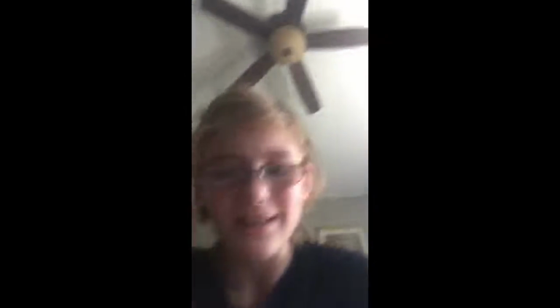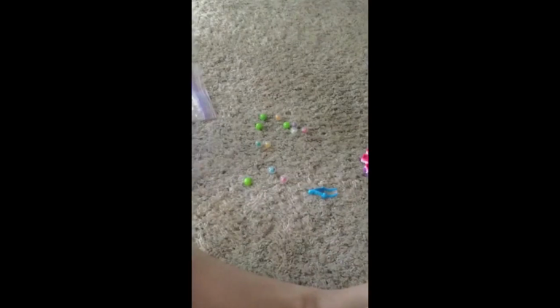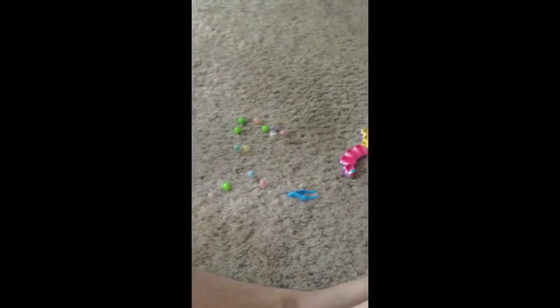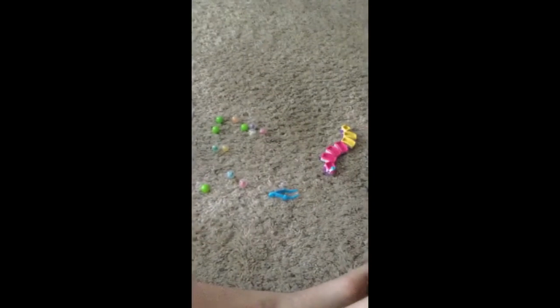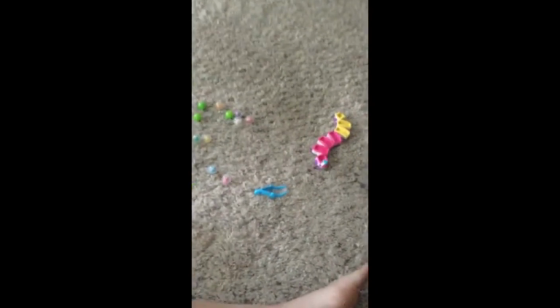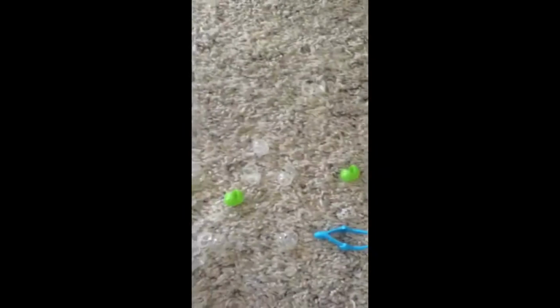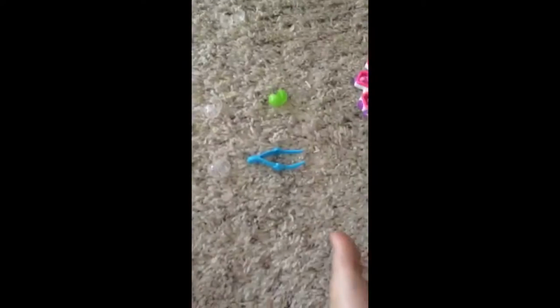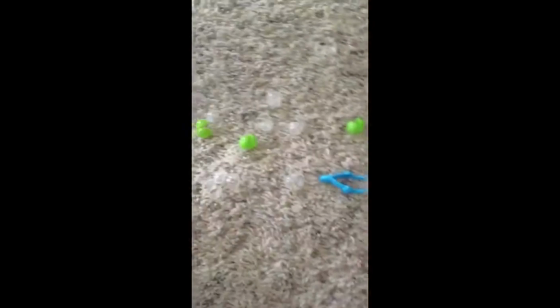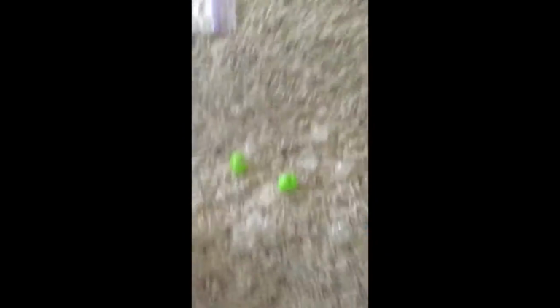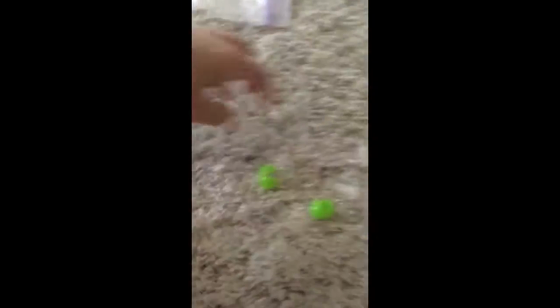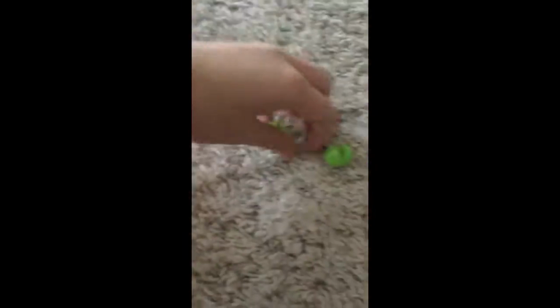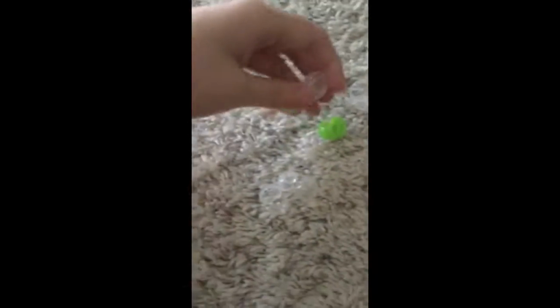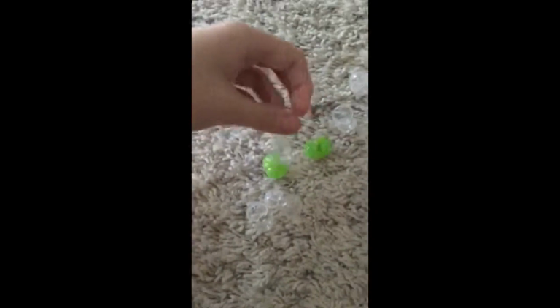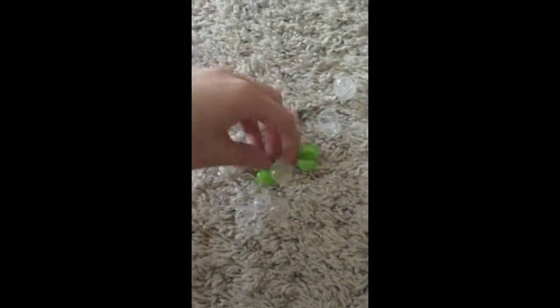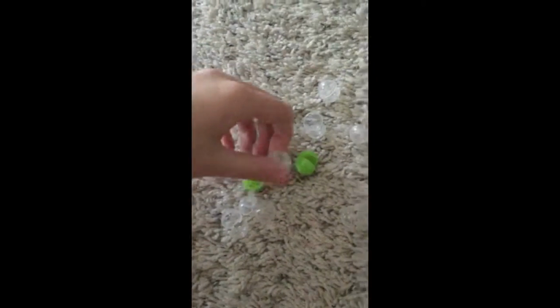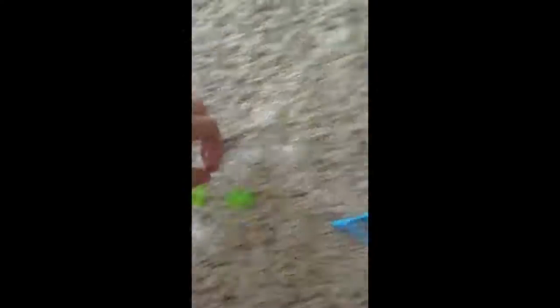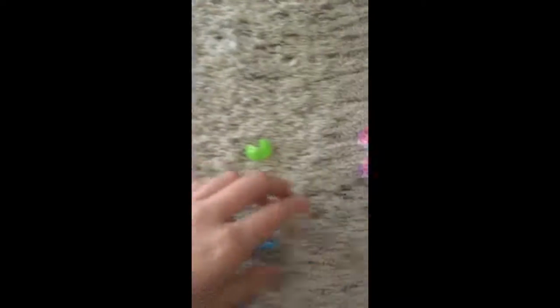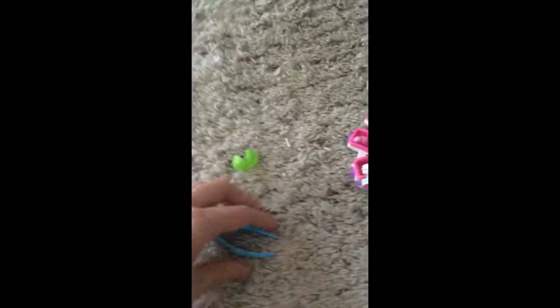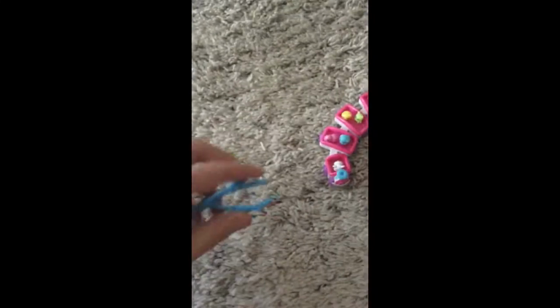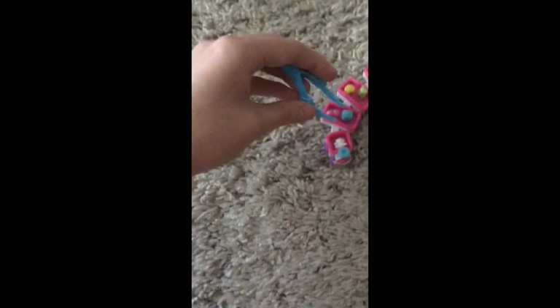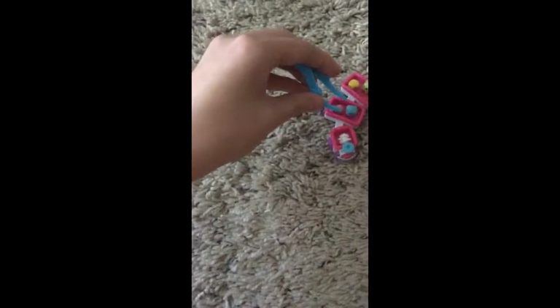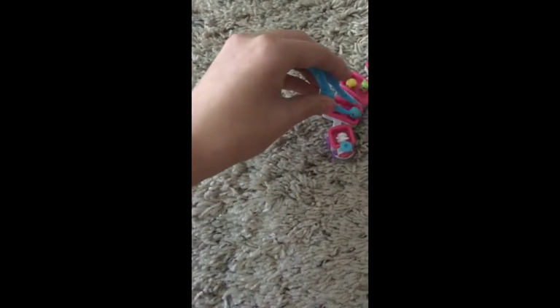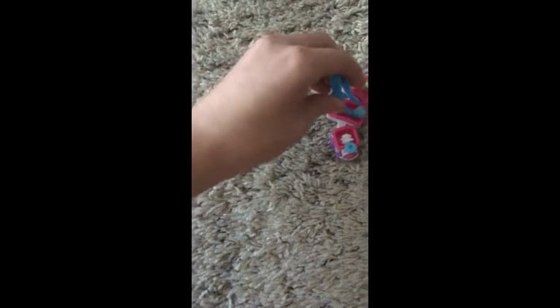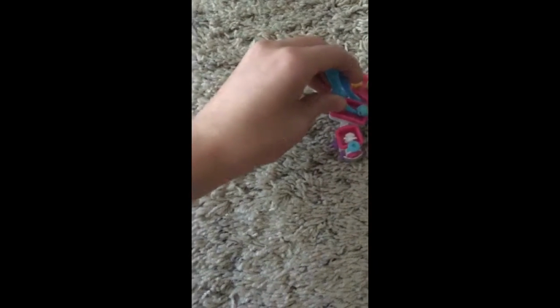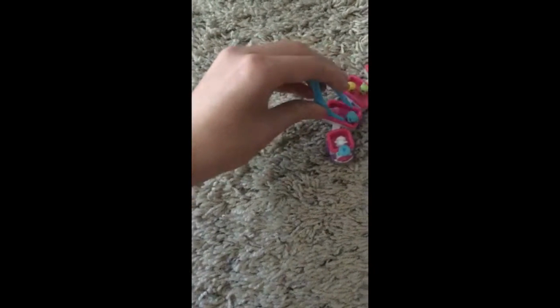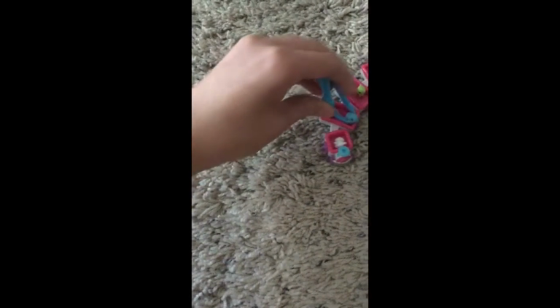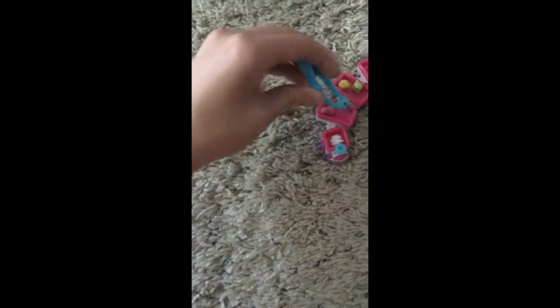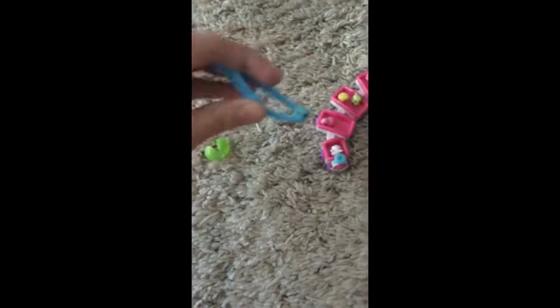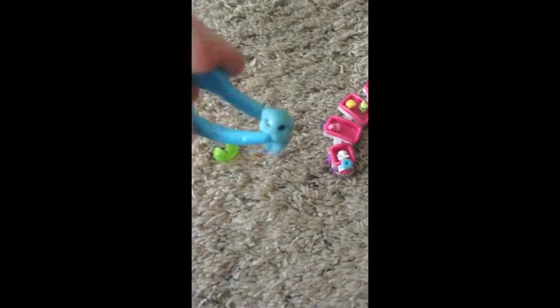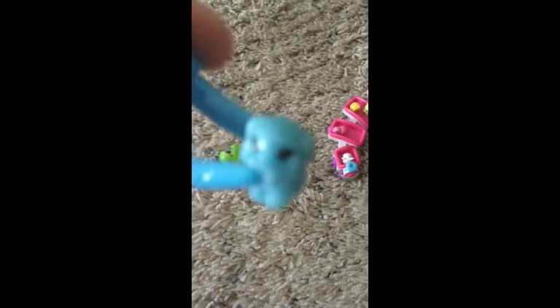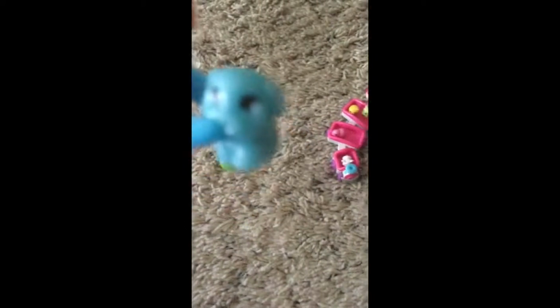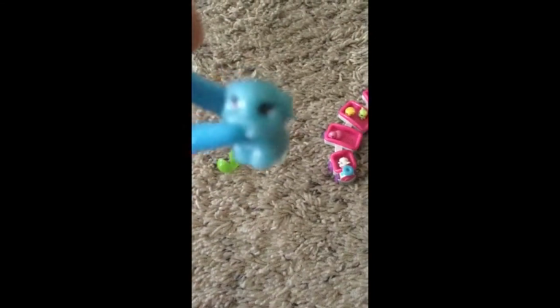This is all of them. Got them out of their shells, or whatever you call them — balls? I'm going to show you them. Start with this one. They're squishy.